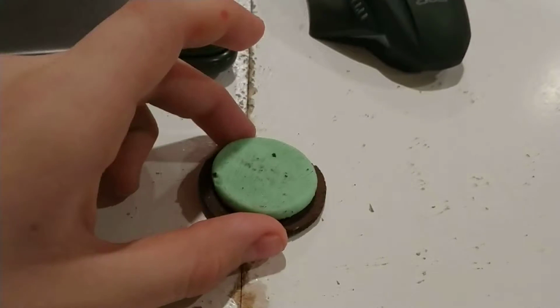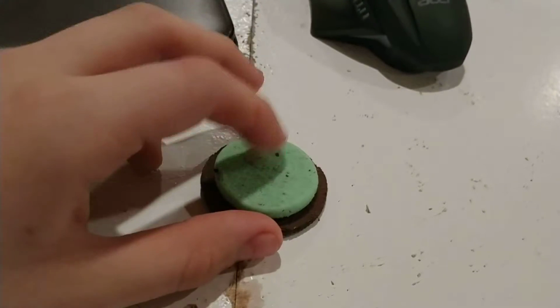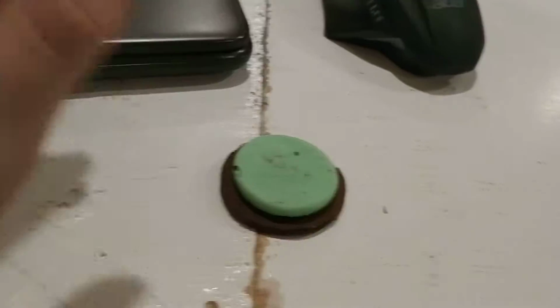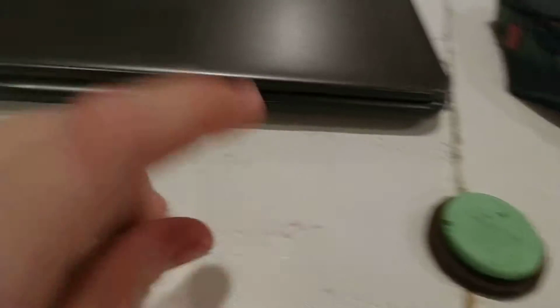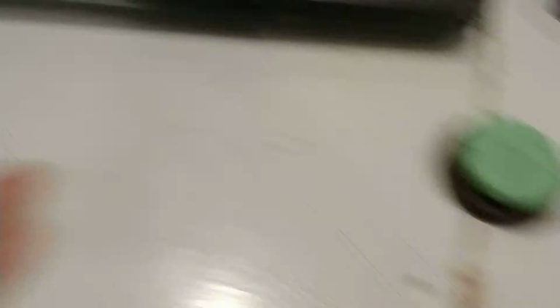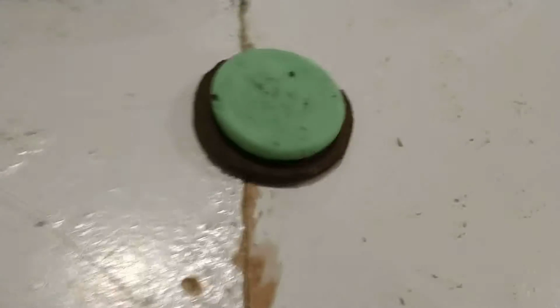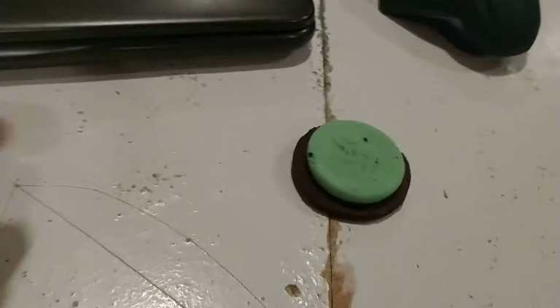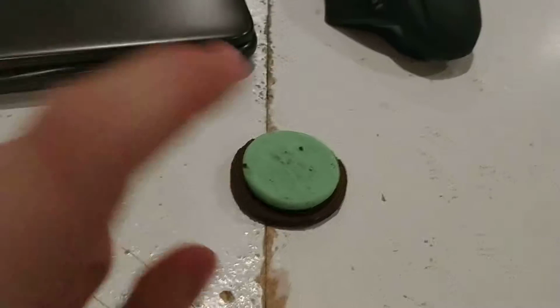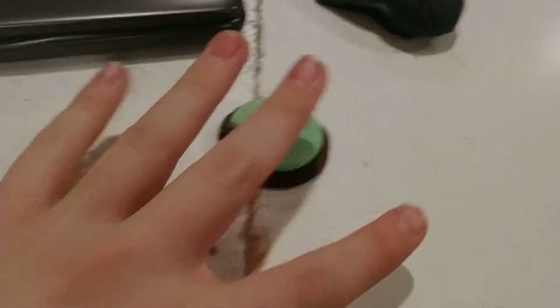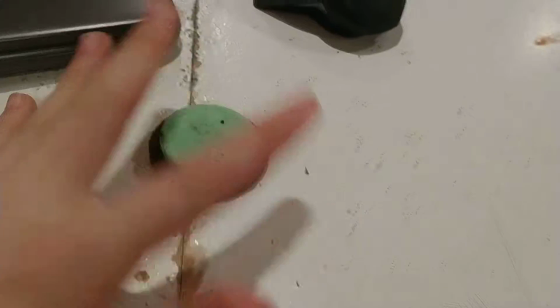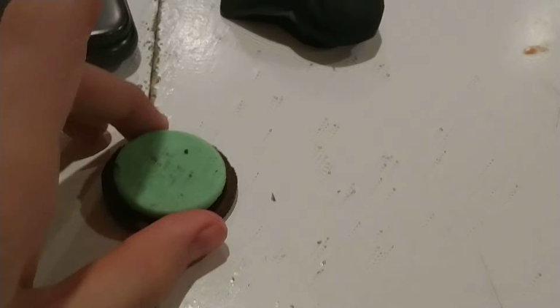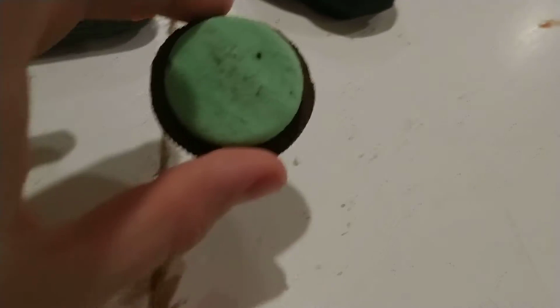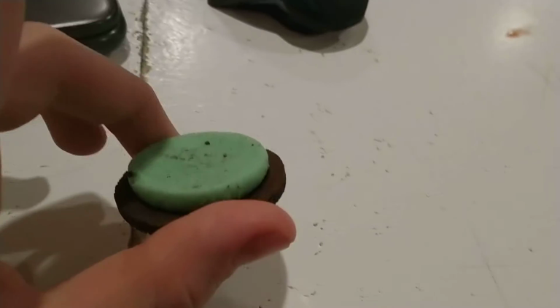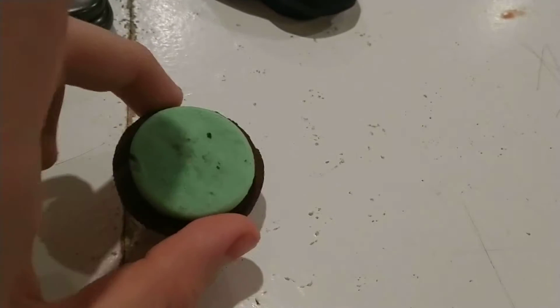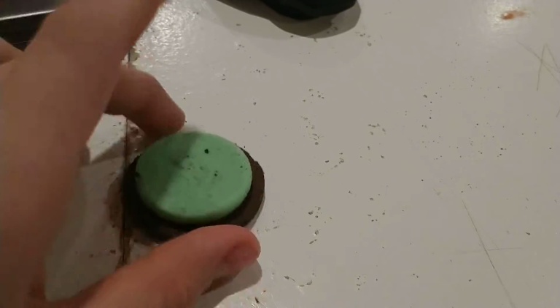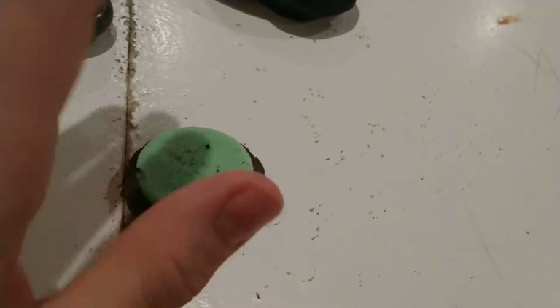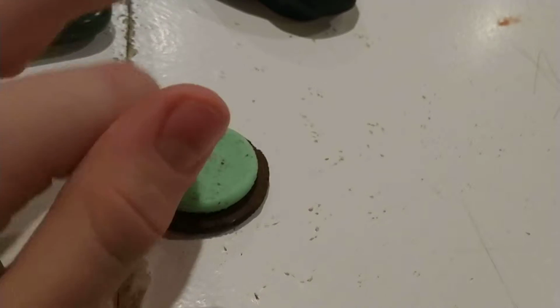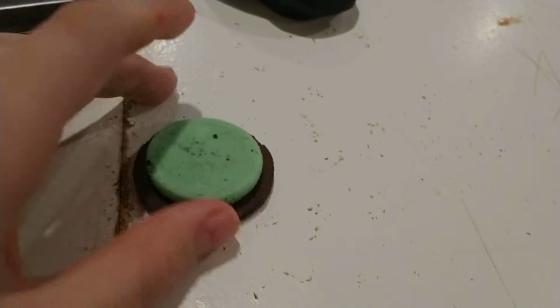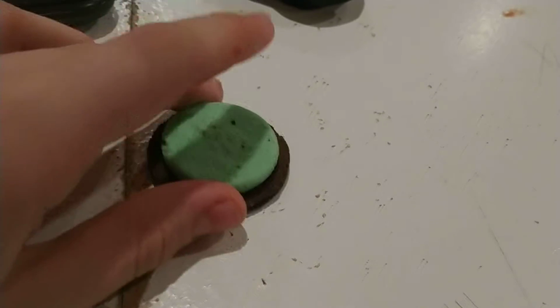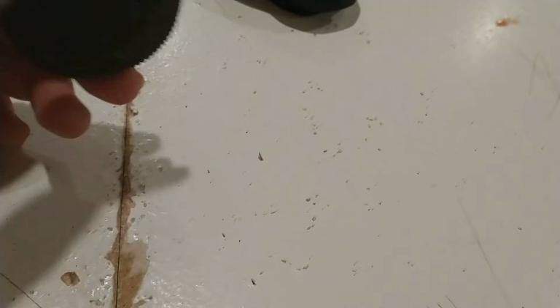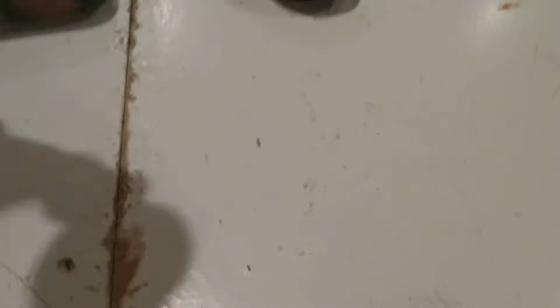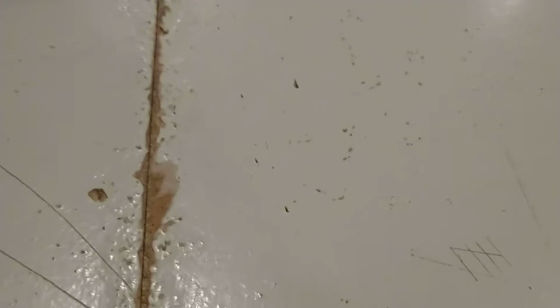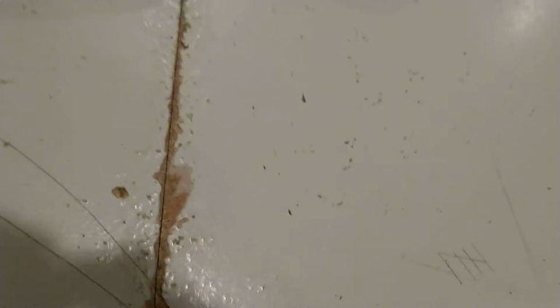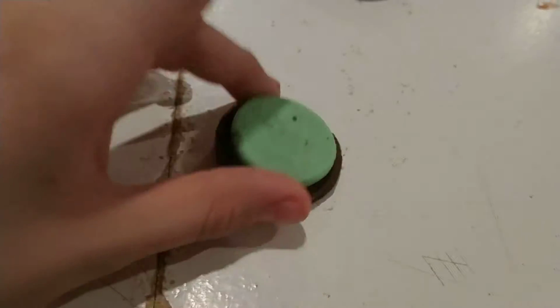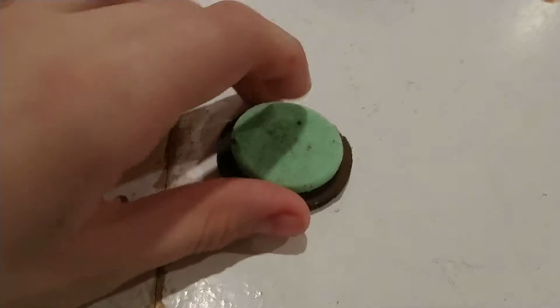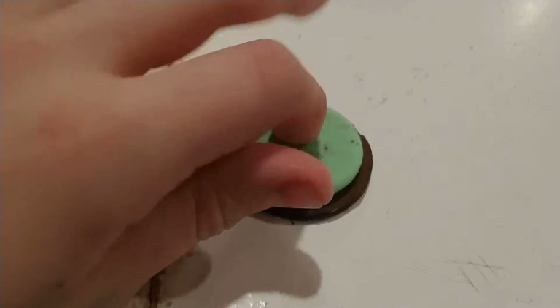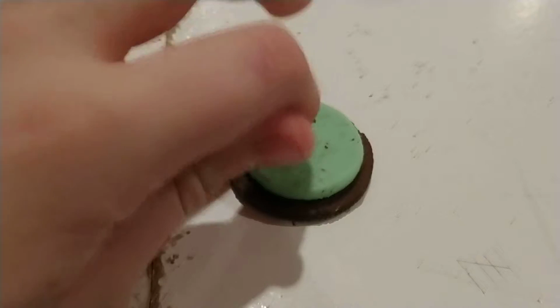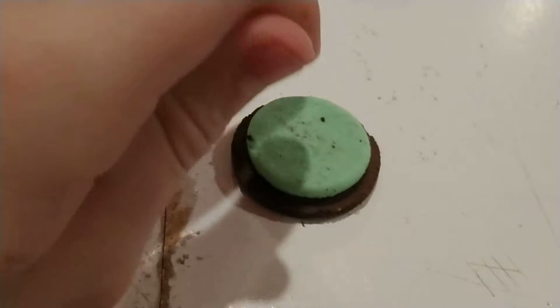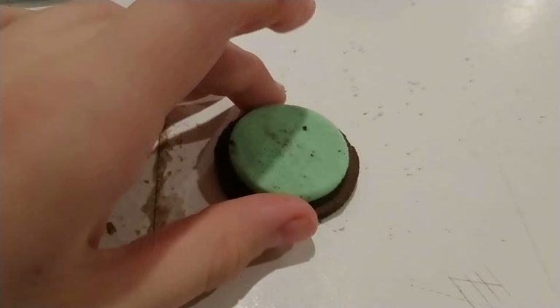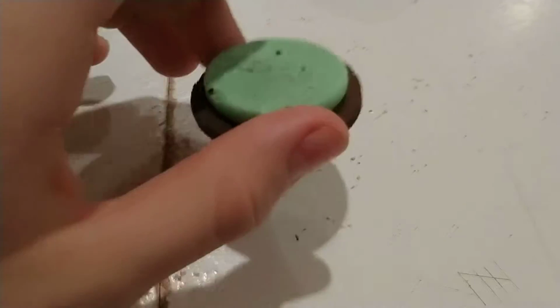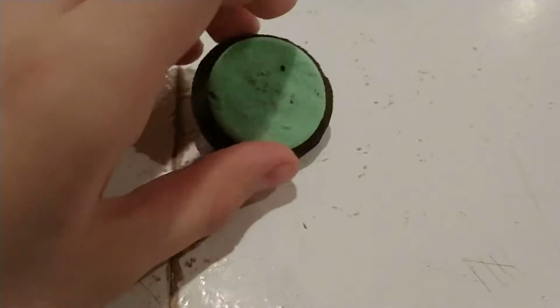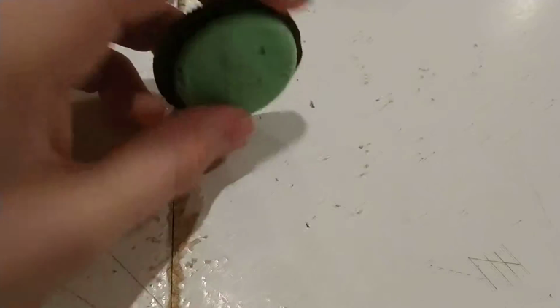It is broken, as you can see. I dropped it because I'm stupid and it shattered. No top cookie. But I haven't tried the filling, but it smells amazing and we're going to try it.